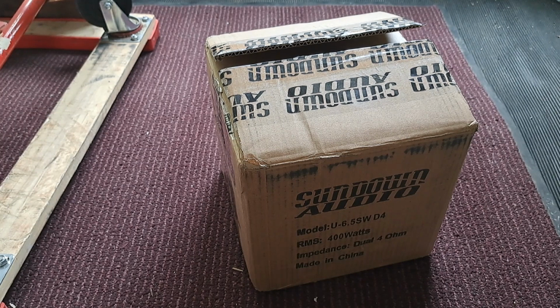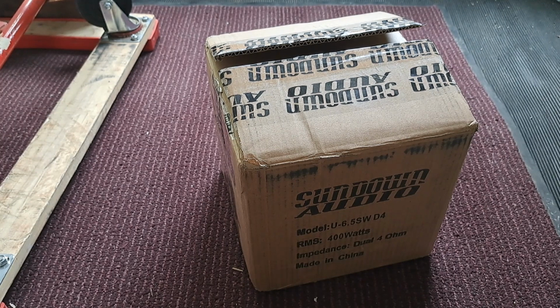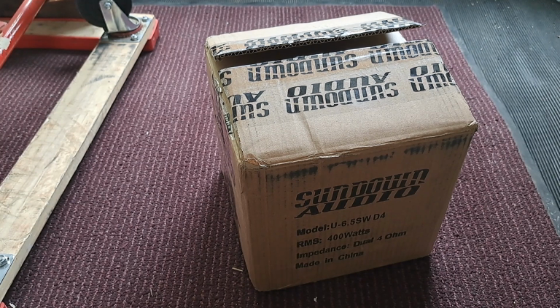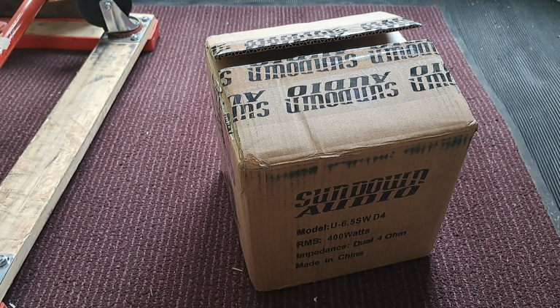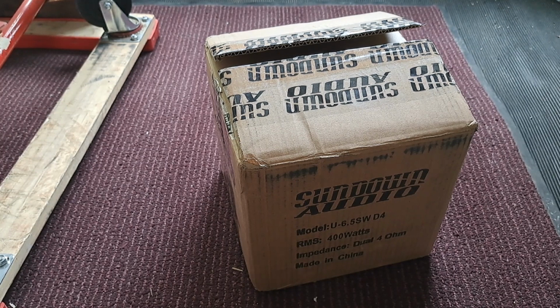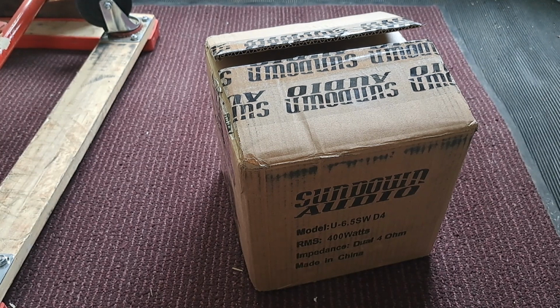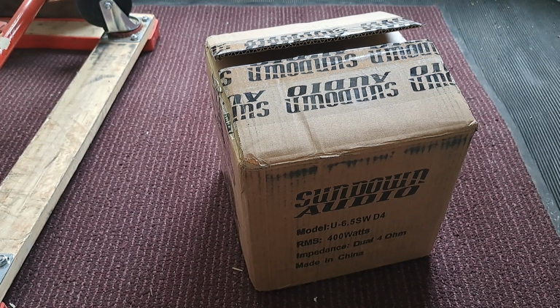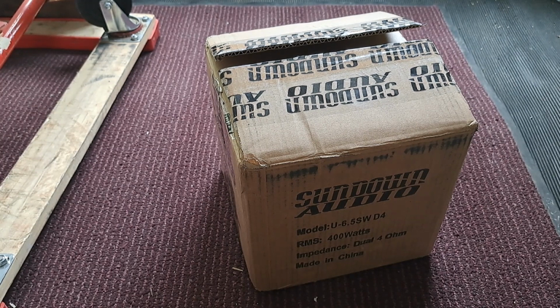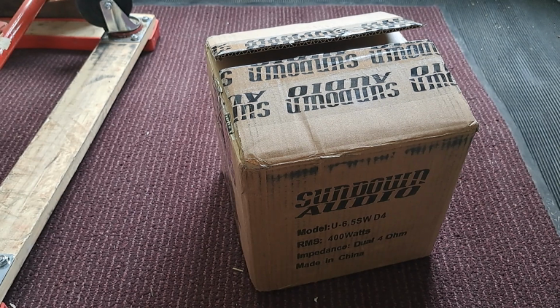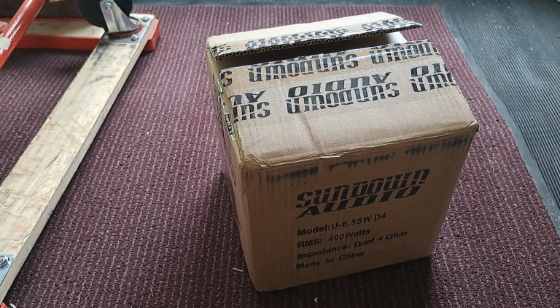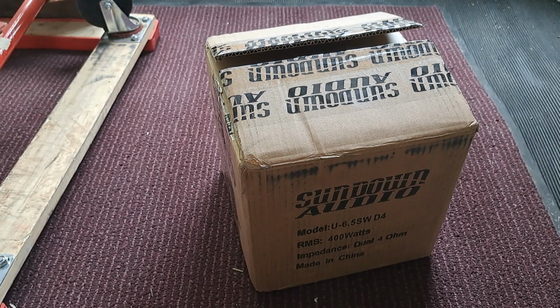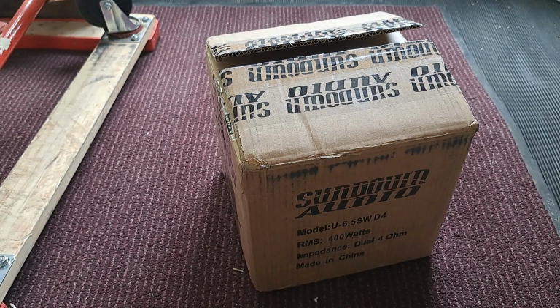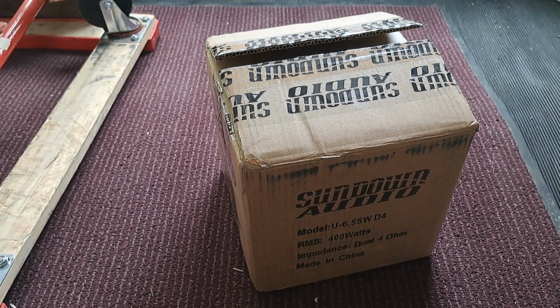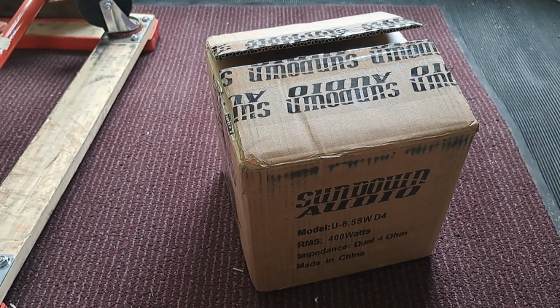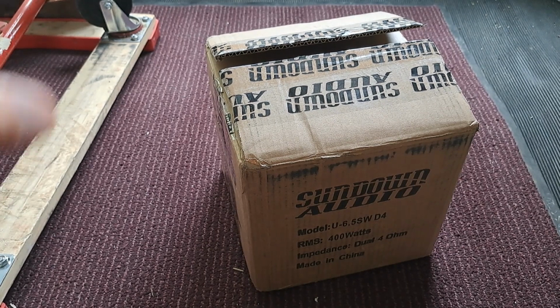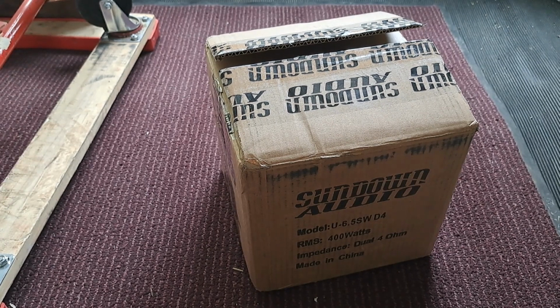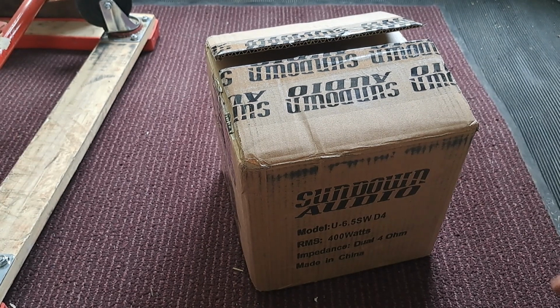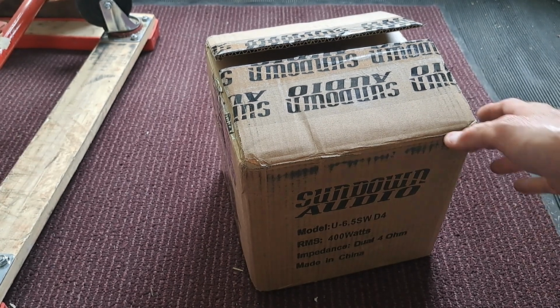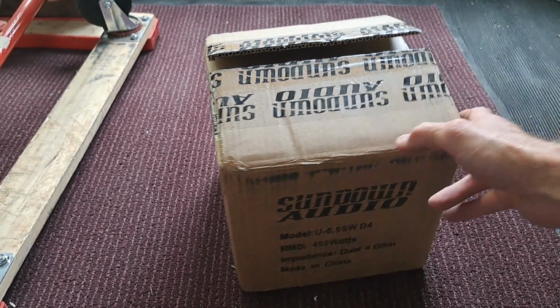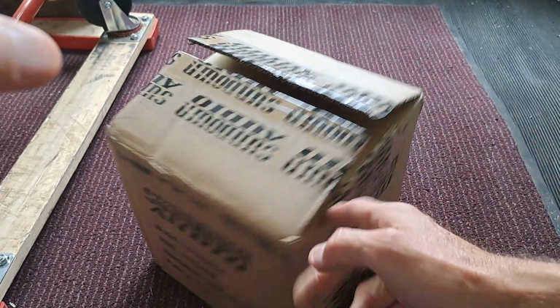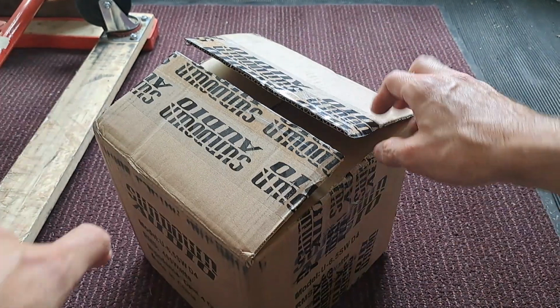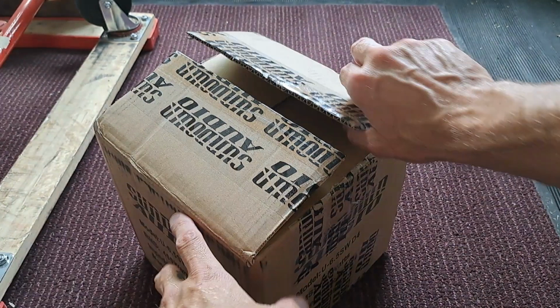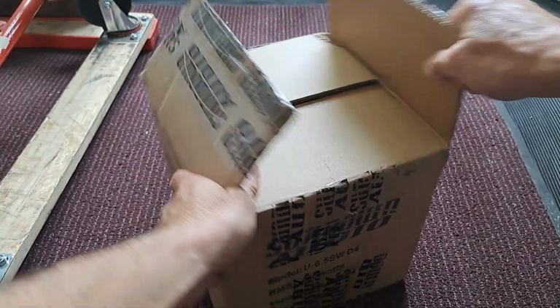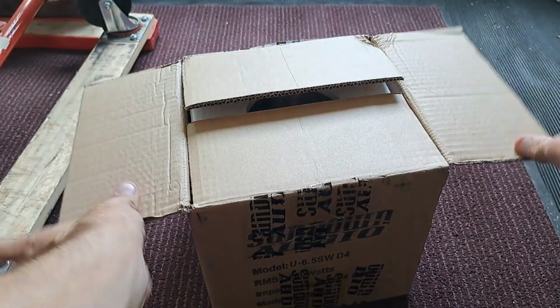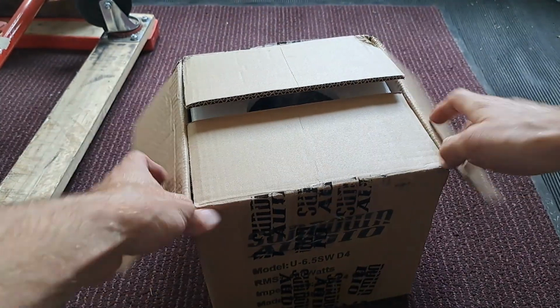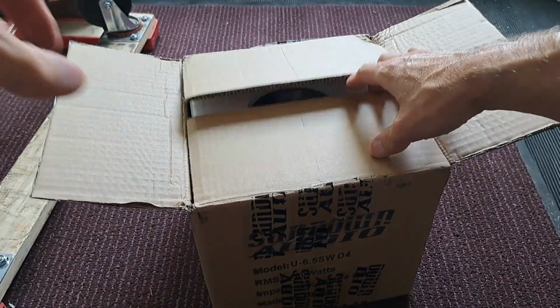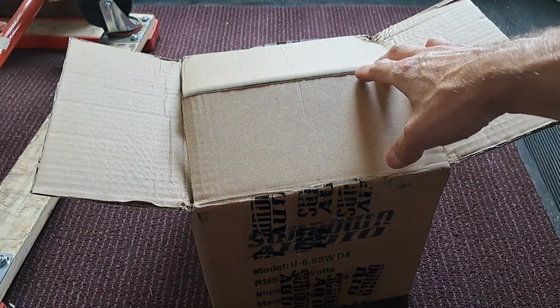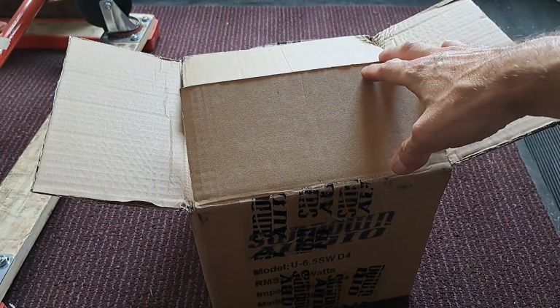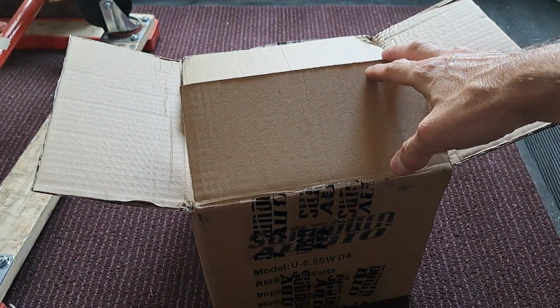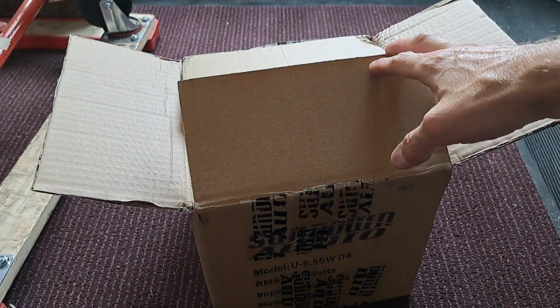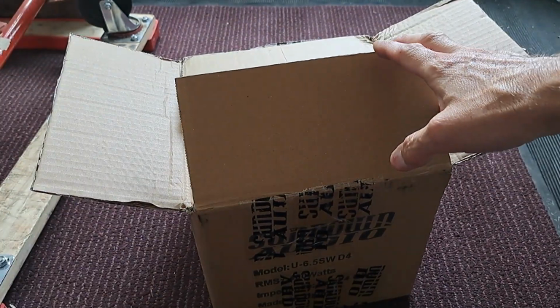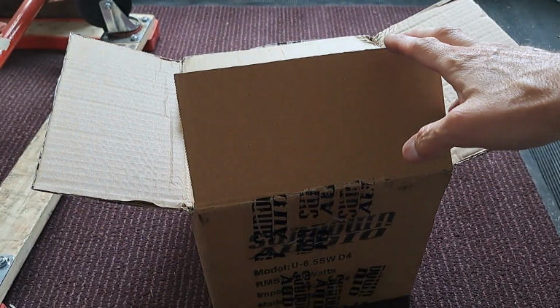They're going for around $180 or so, and right now they've only got the 6.5 out, but I do believe they're going to be doing most of the other sizes.